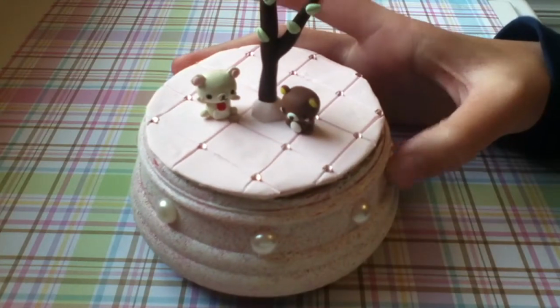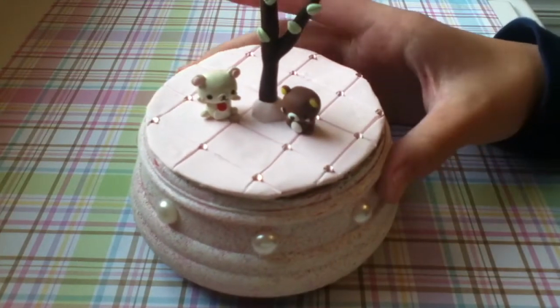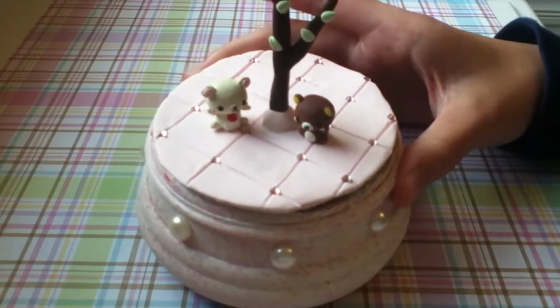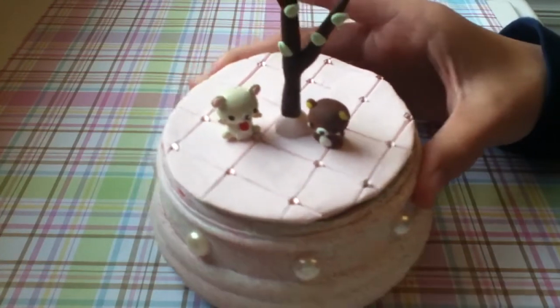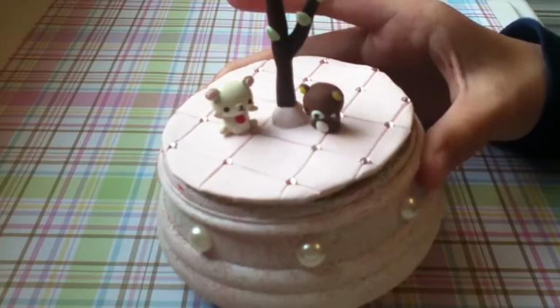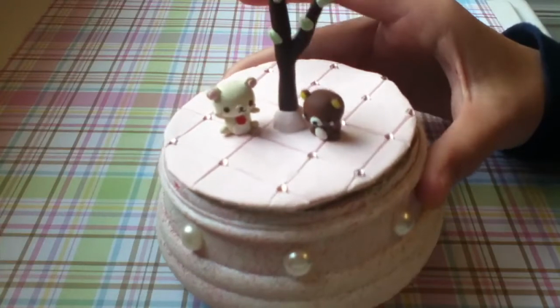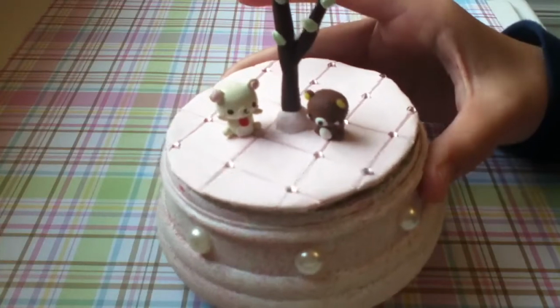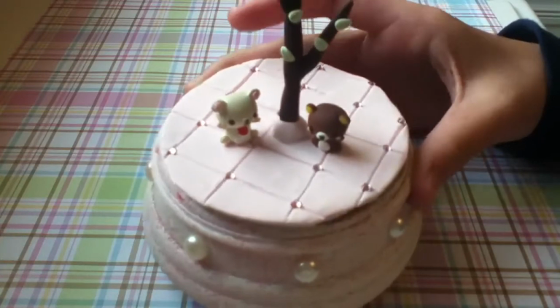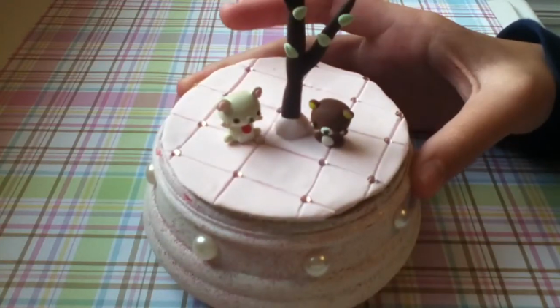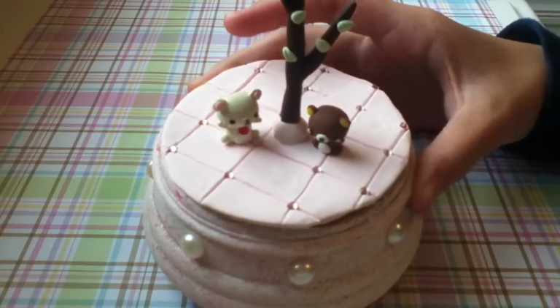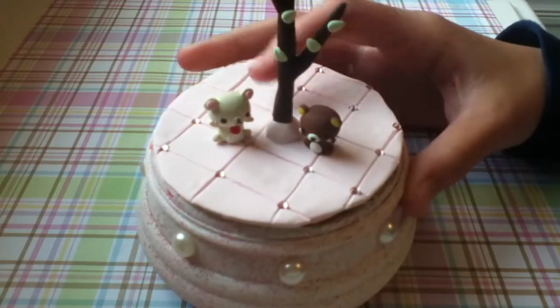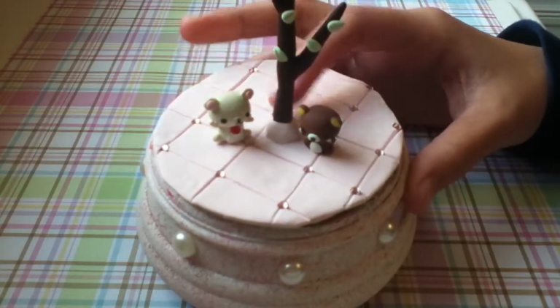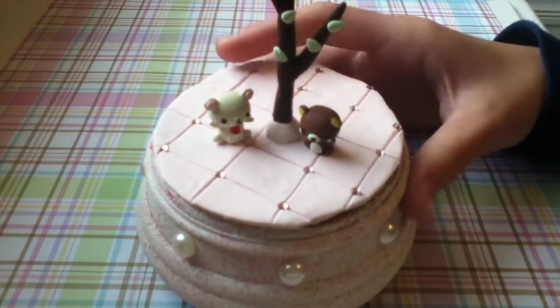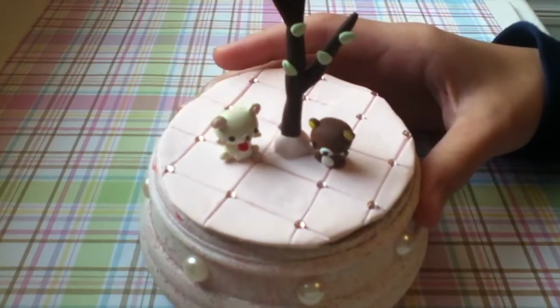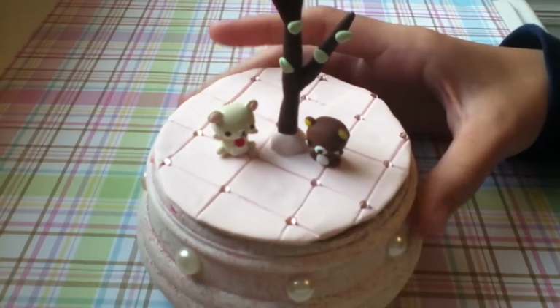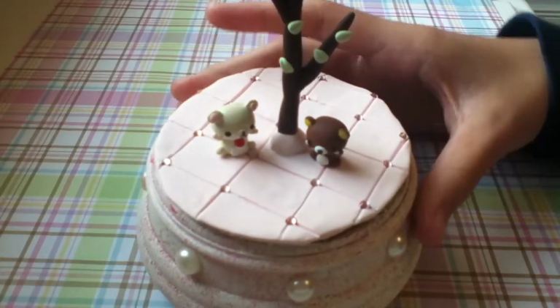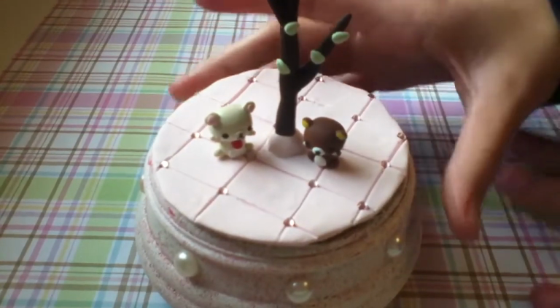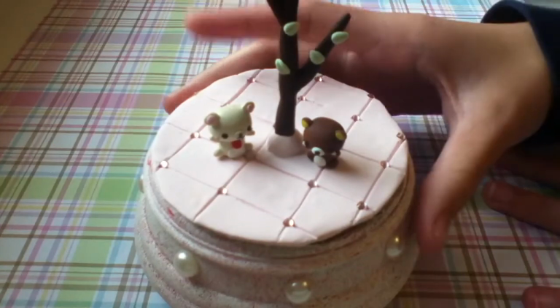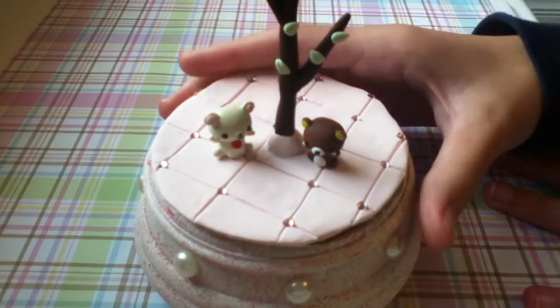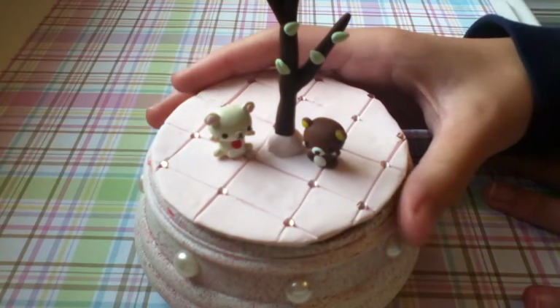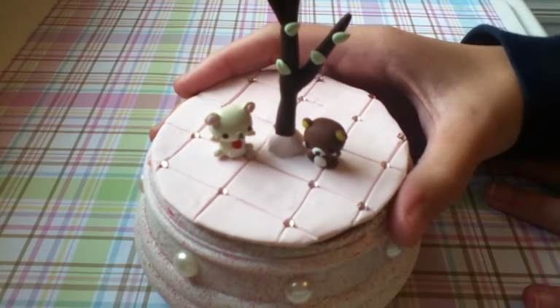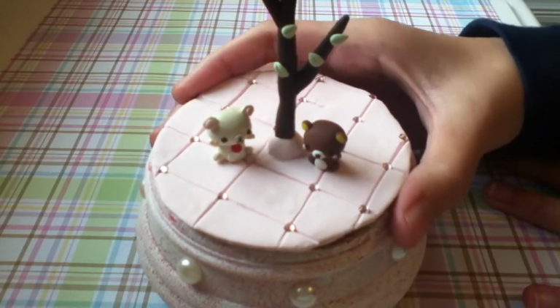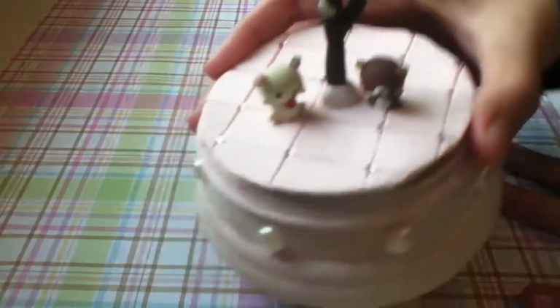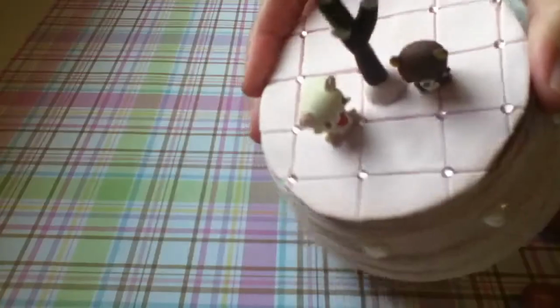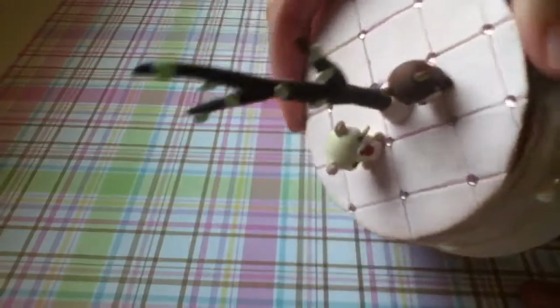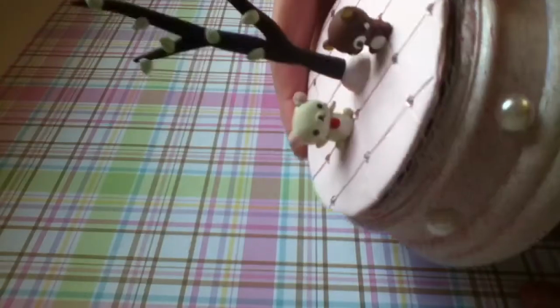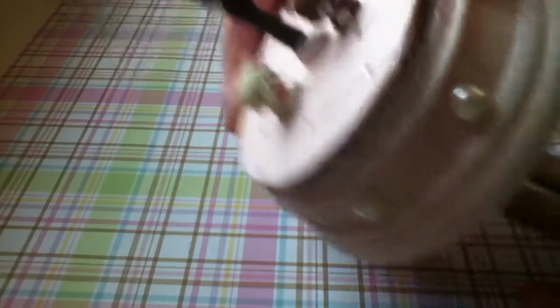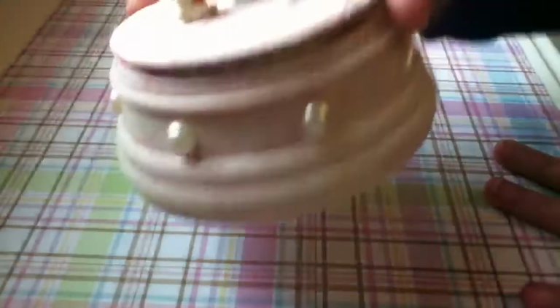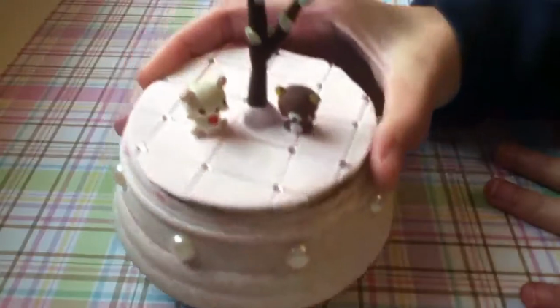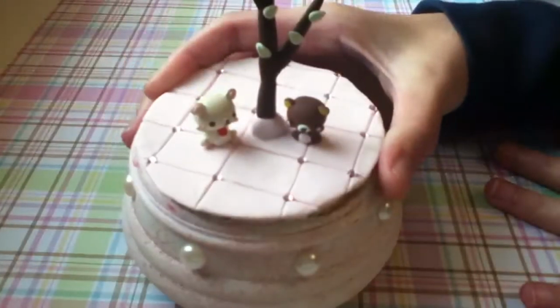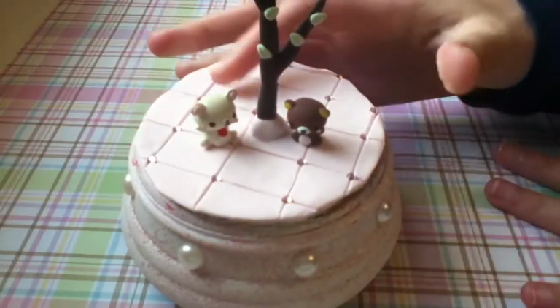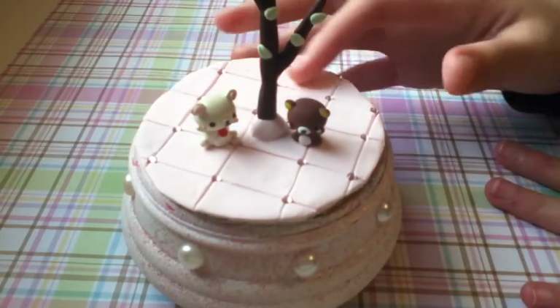So on the top, there's Karilakkuma and Rilakkuma. And there's also a tree. I don't really know how I came up with this idea, but there's a little tree.